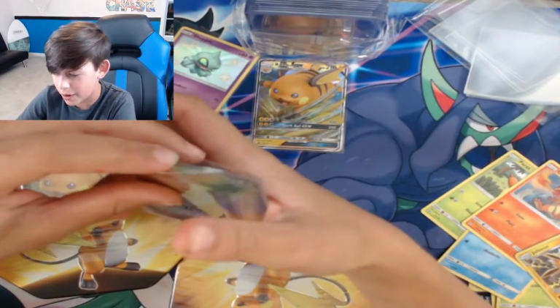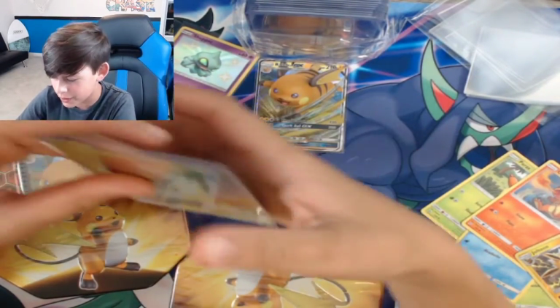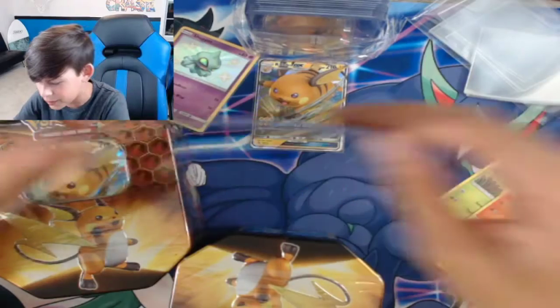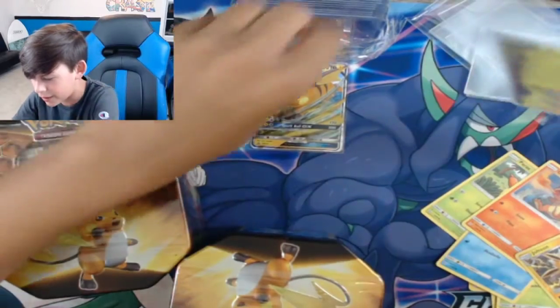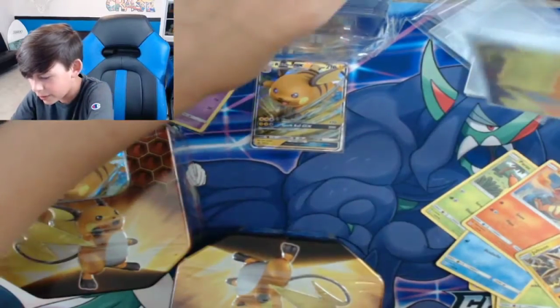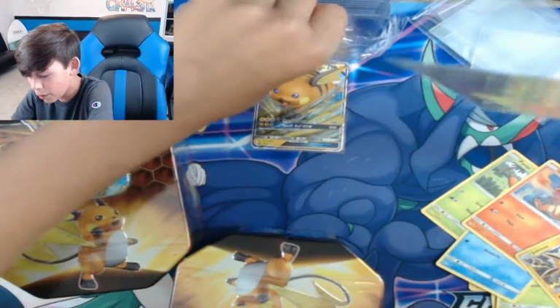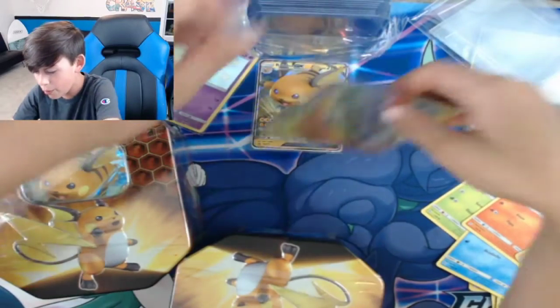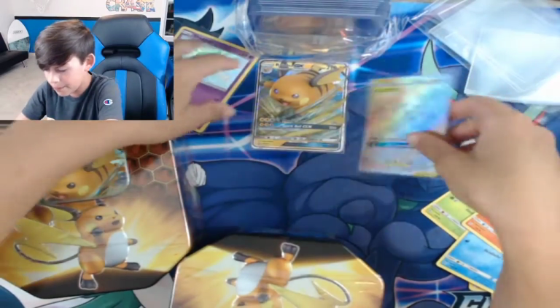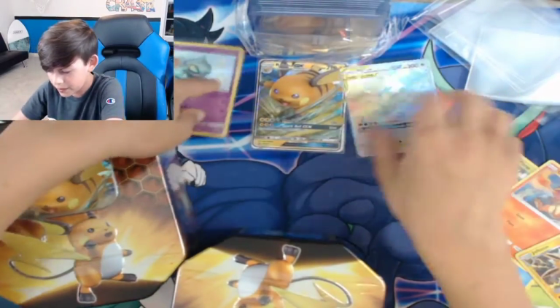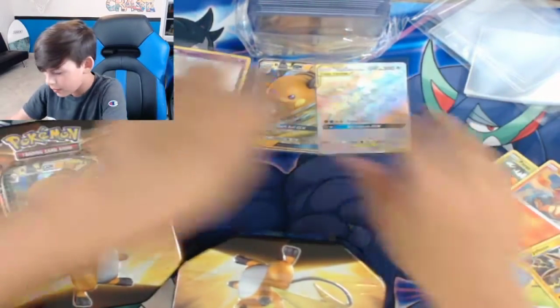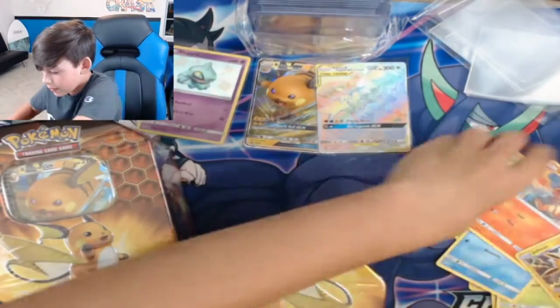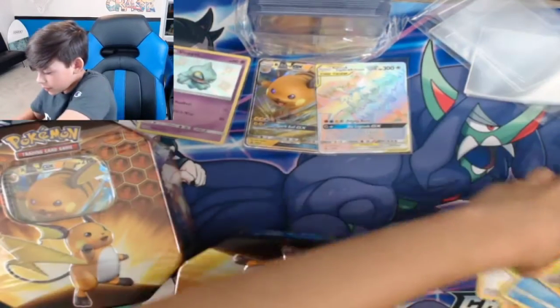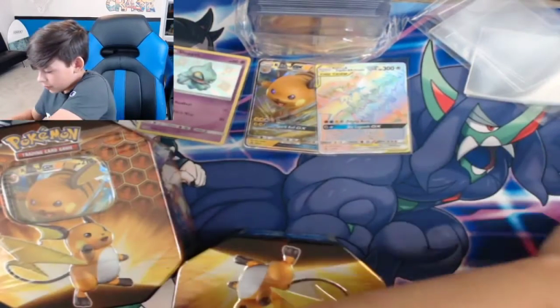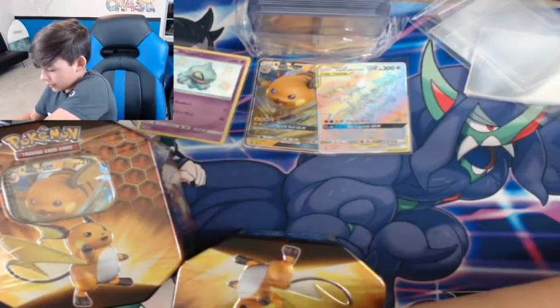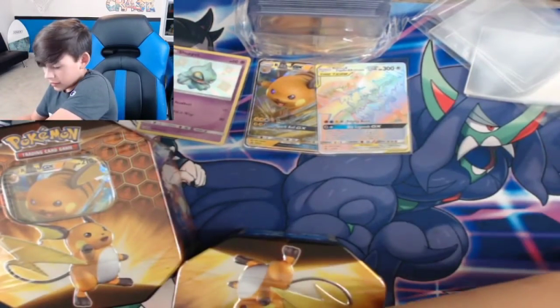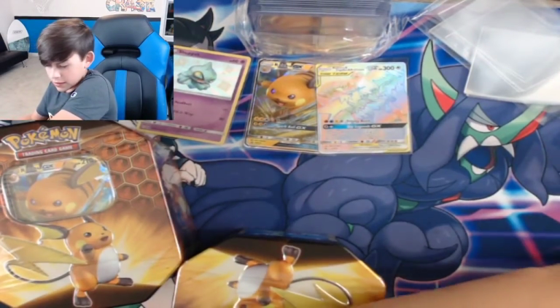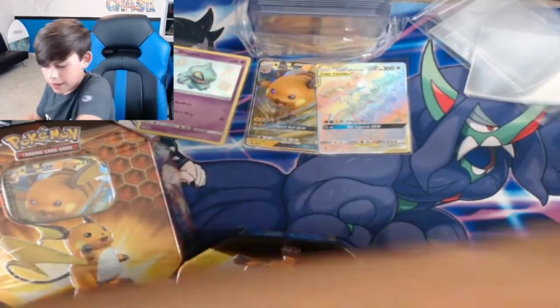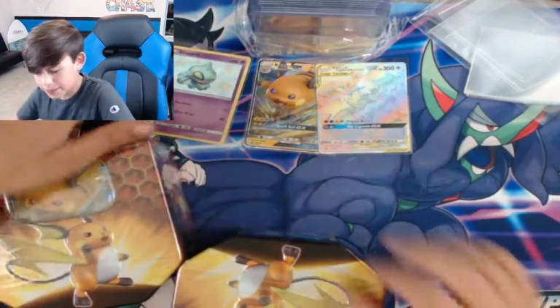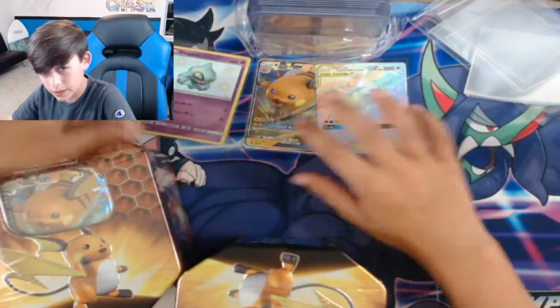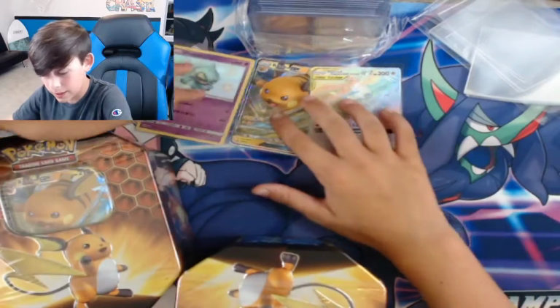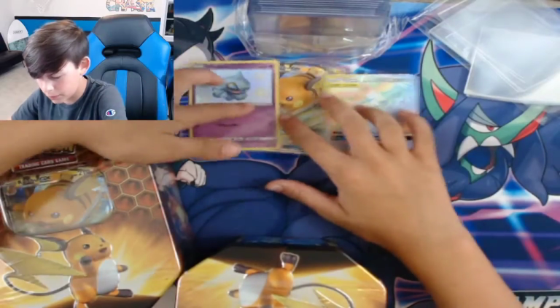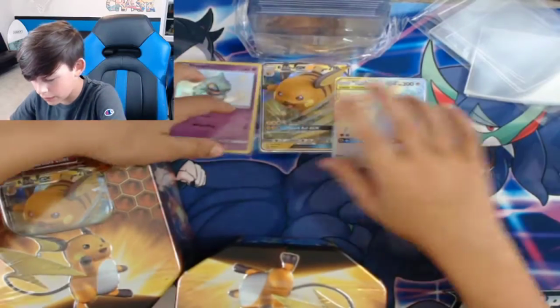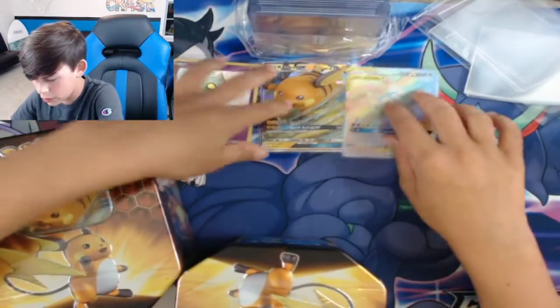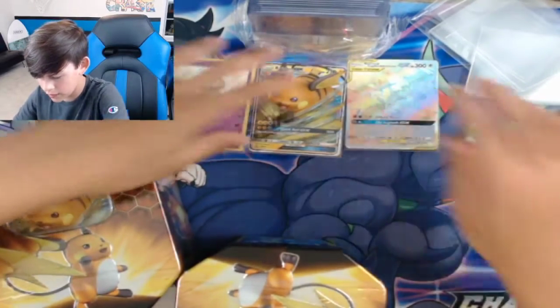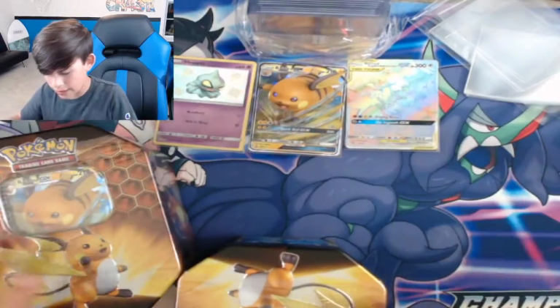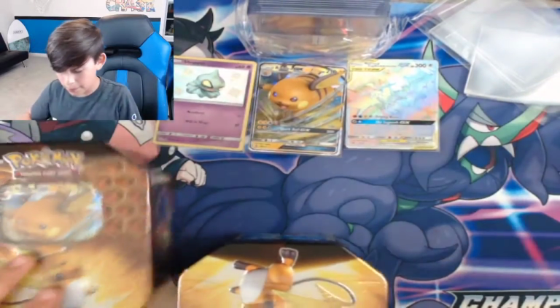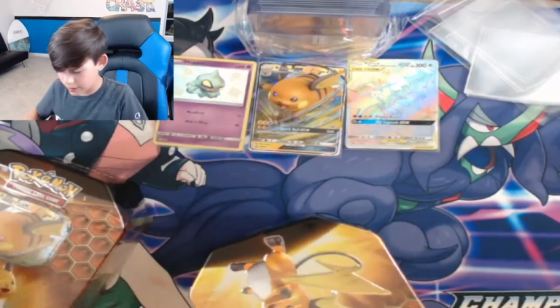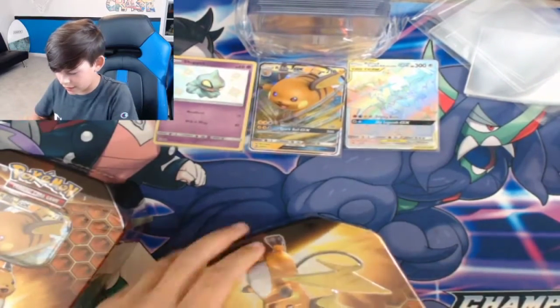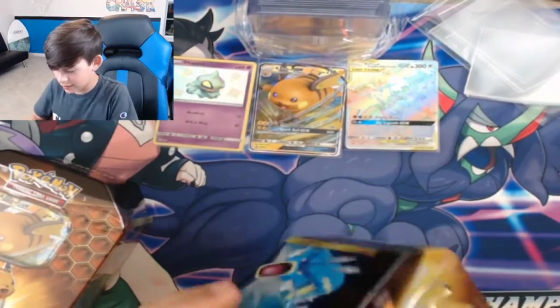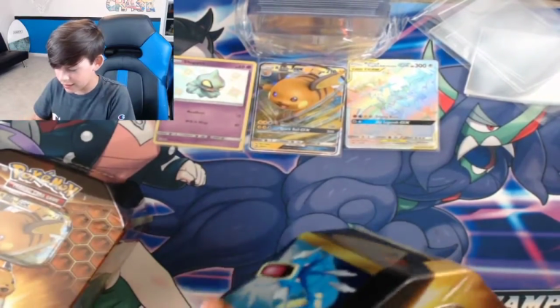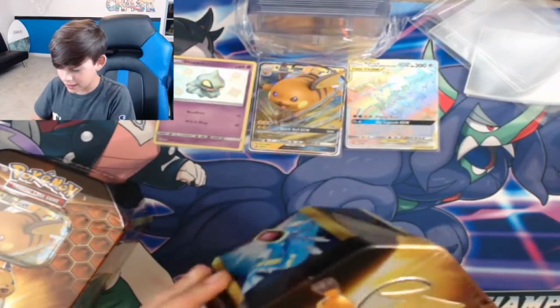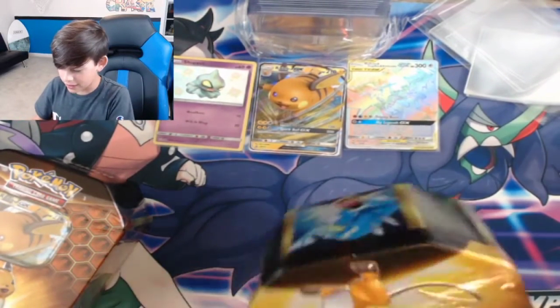Zapdos, Moltres, and Articuno — the legendary birds rainbow rare! I'm gonna move that to the side. We got two hits out of that first tin. That's actually not that bad.